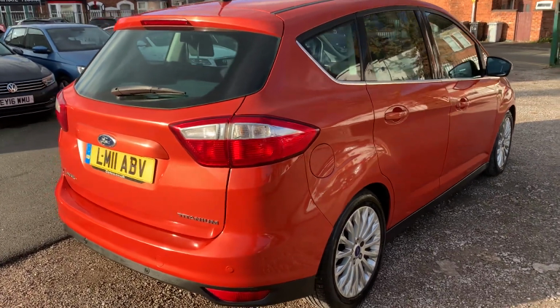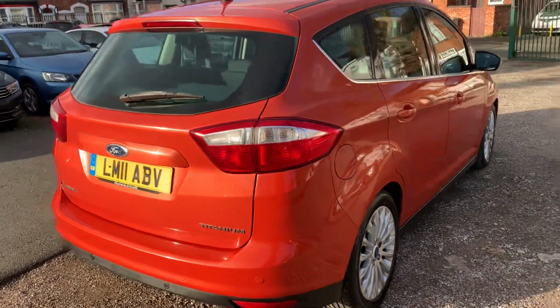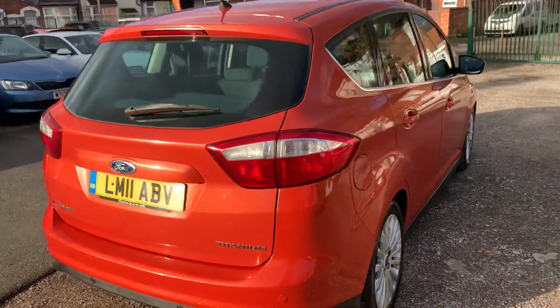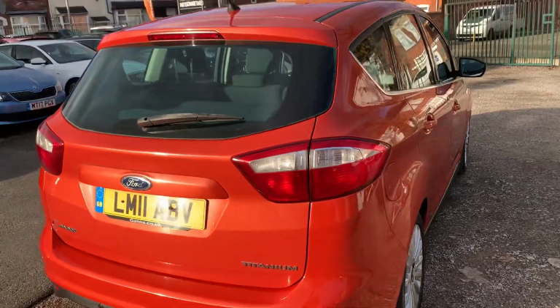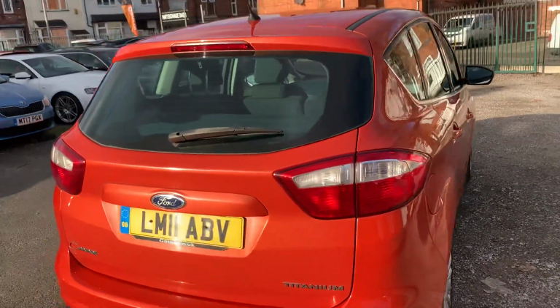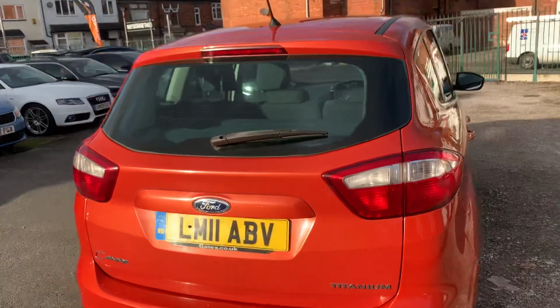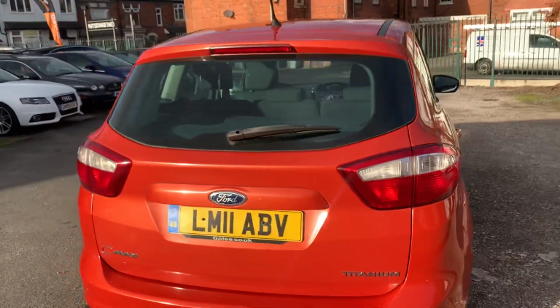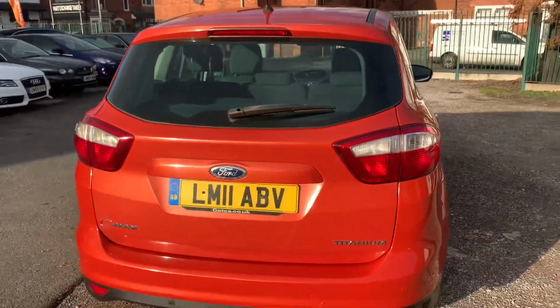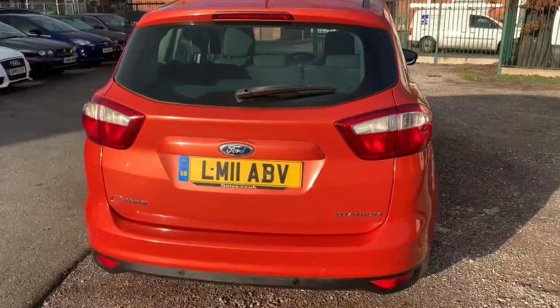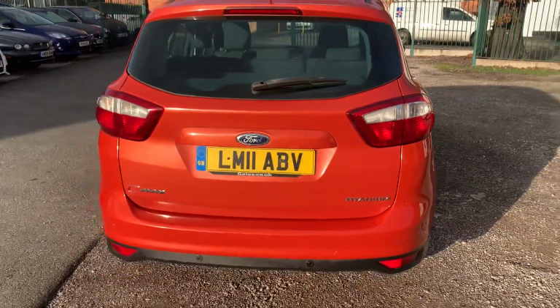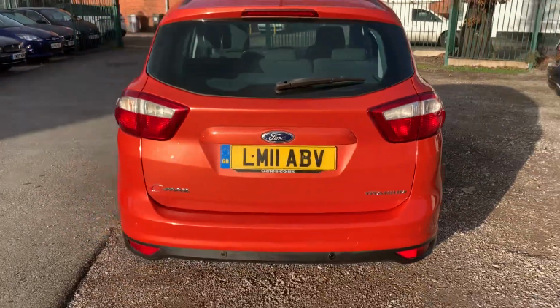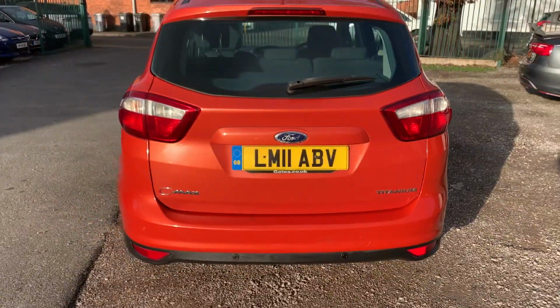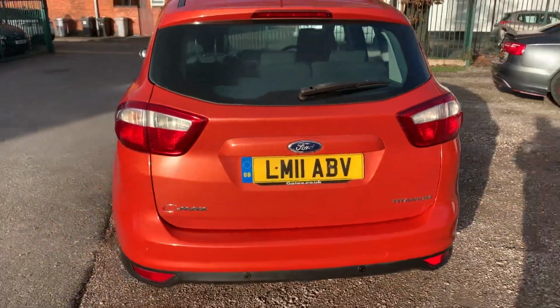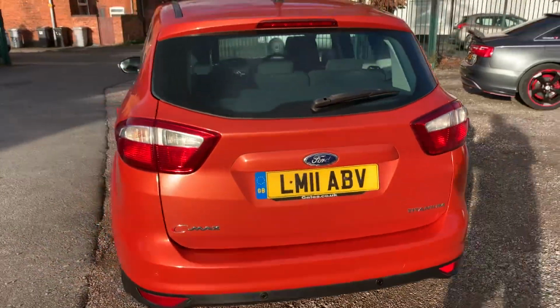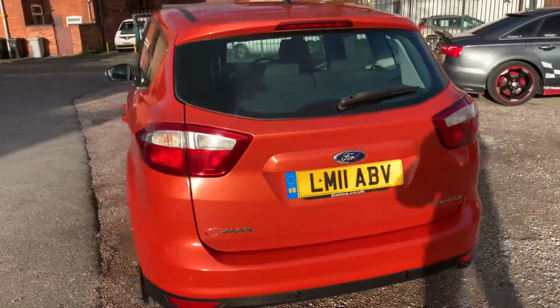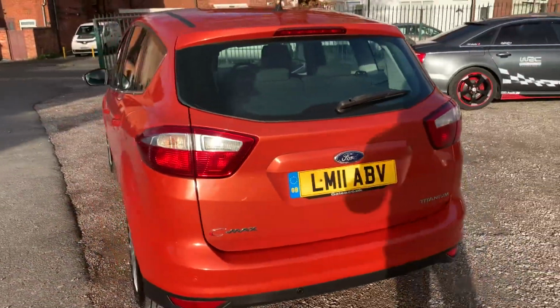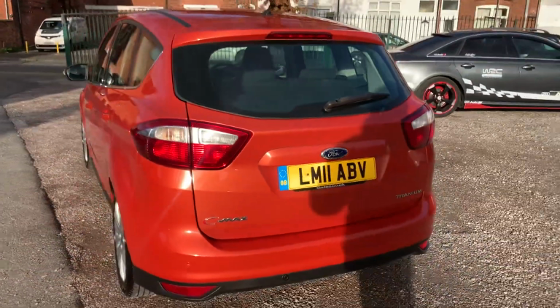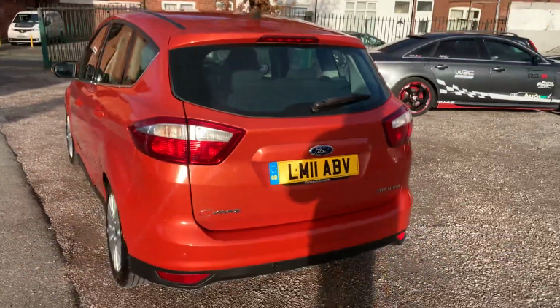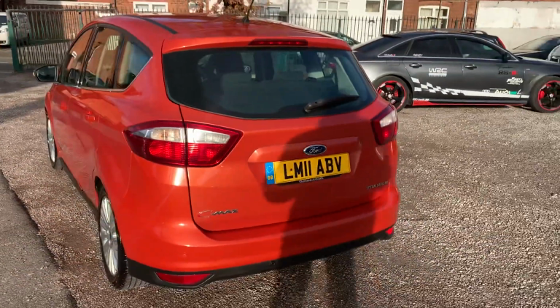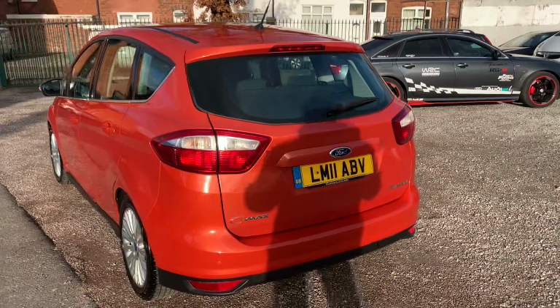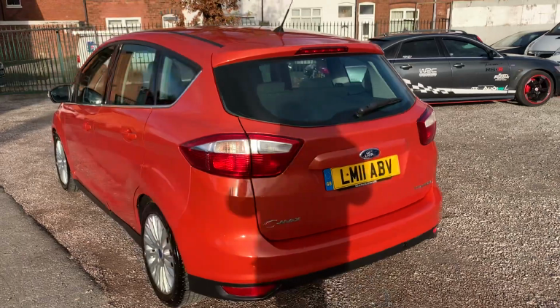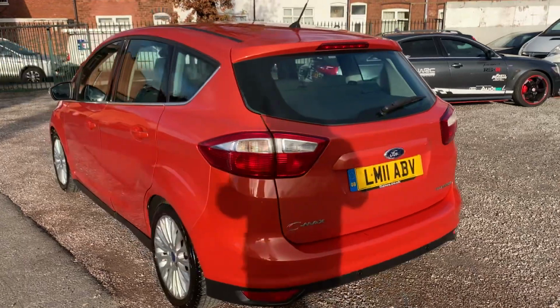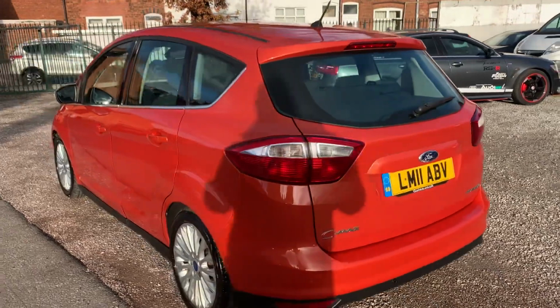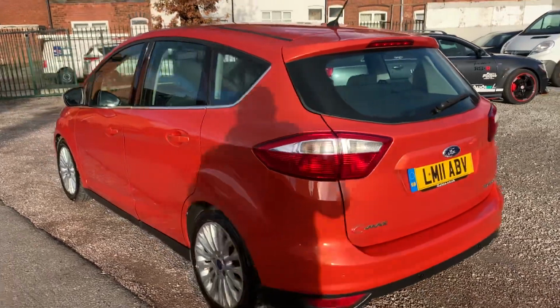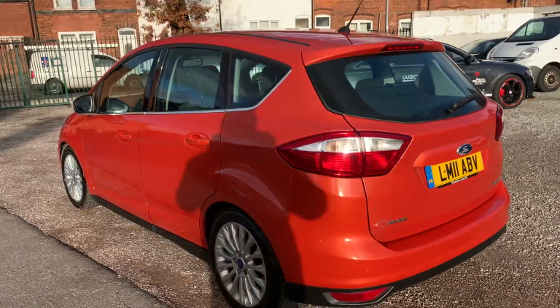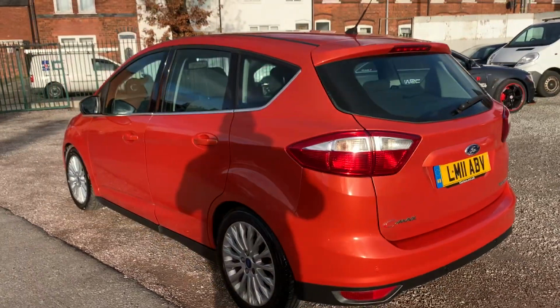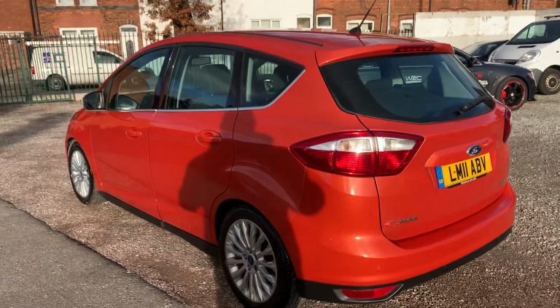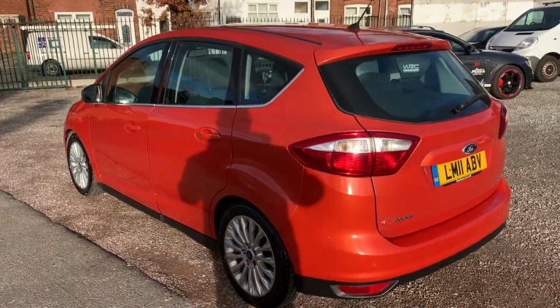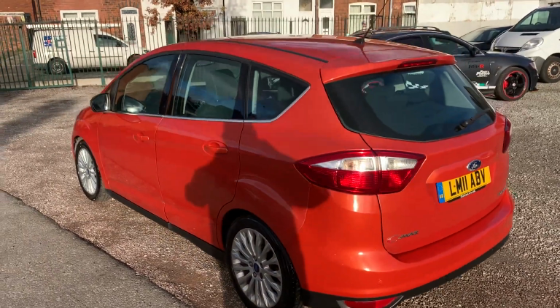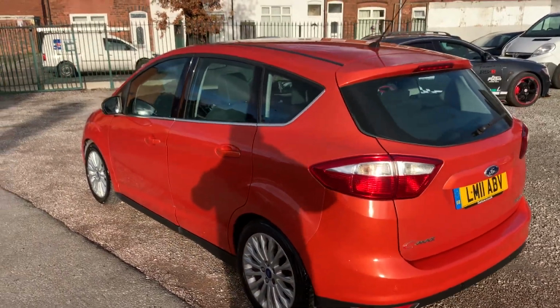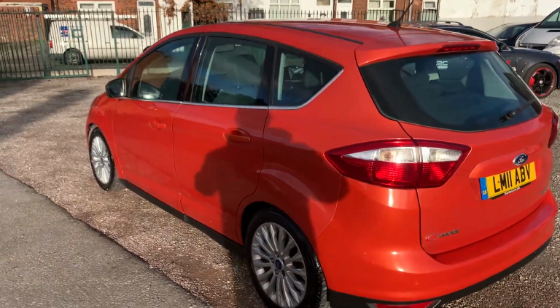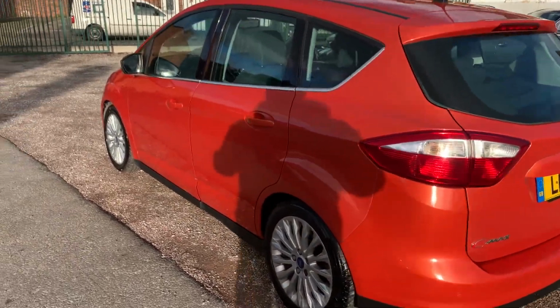Ultra practical car, there's loads of room inside for the family. It's got some good spec — we've got parking sensors, auto lights, Bluetooth, cruise control, air conditioning, and alloy wheels.